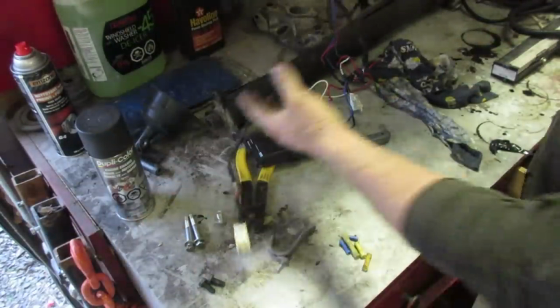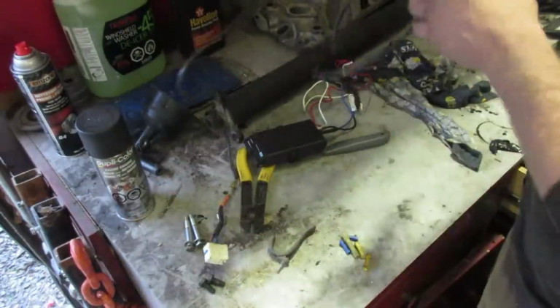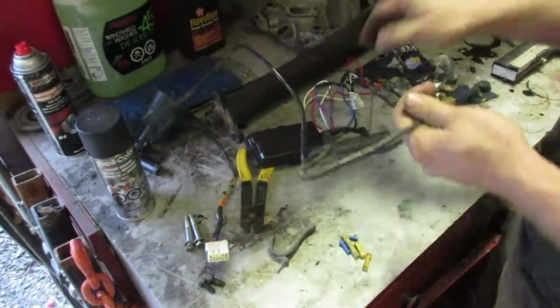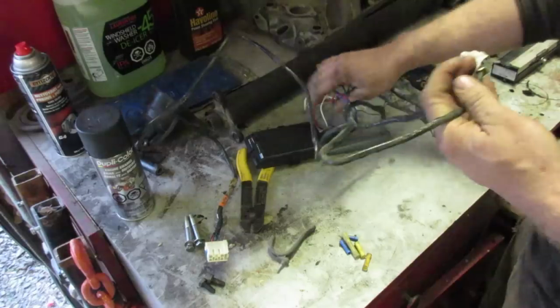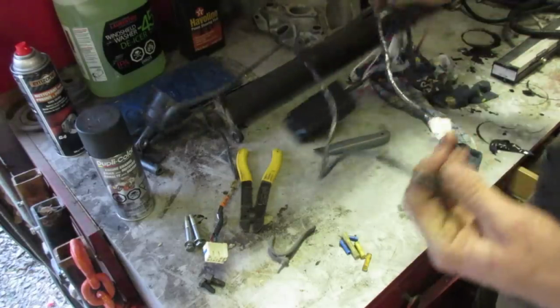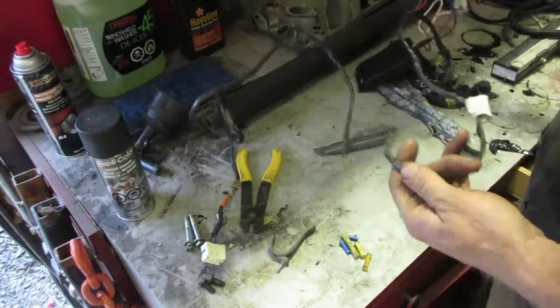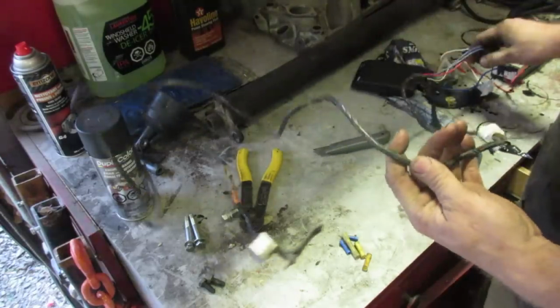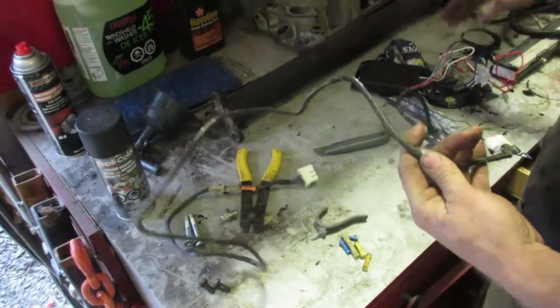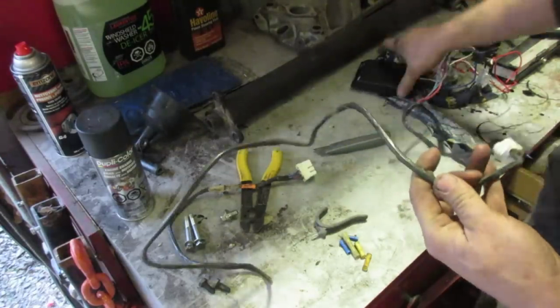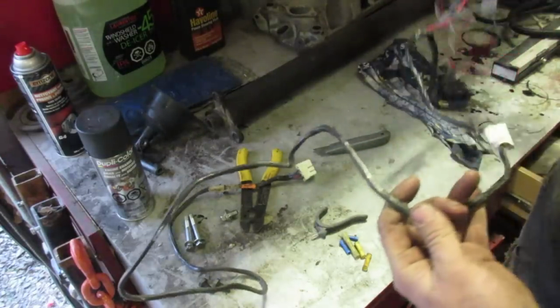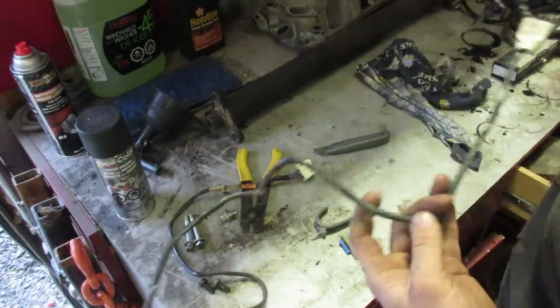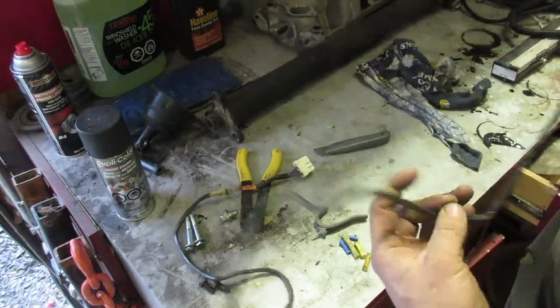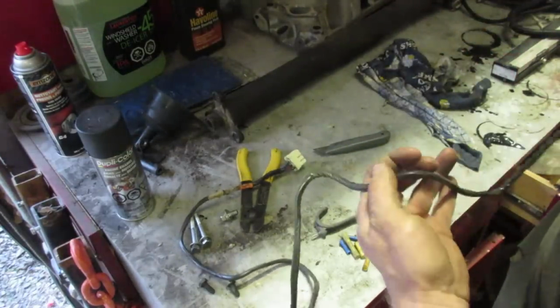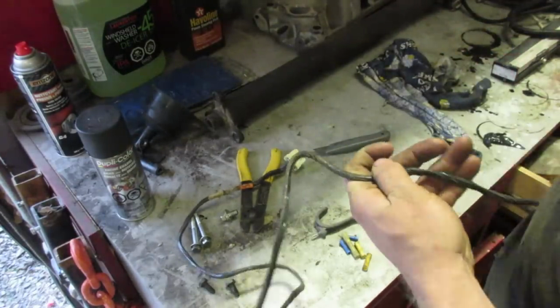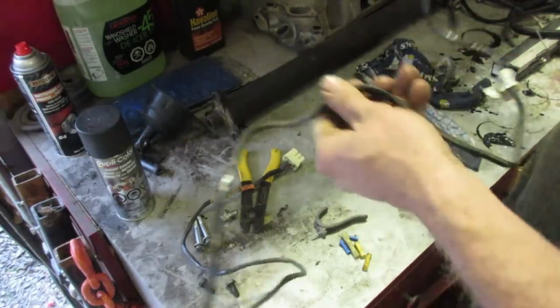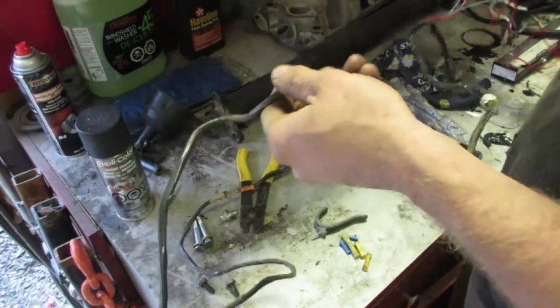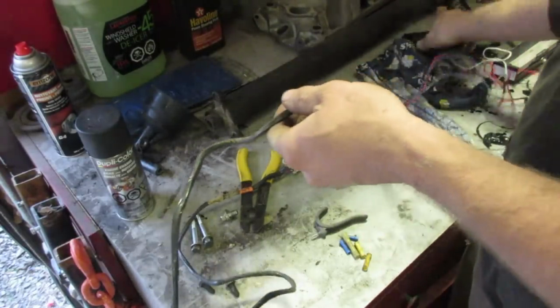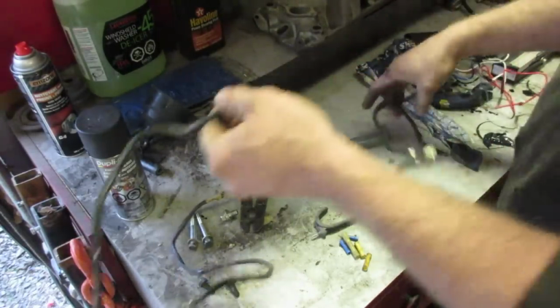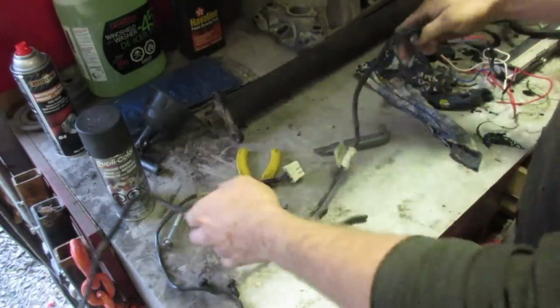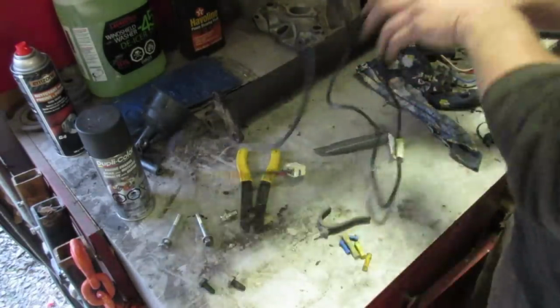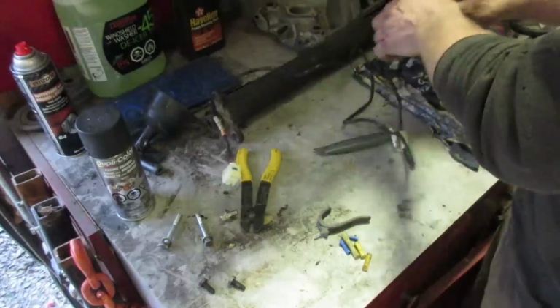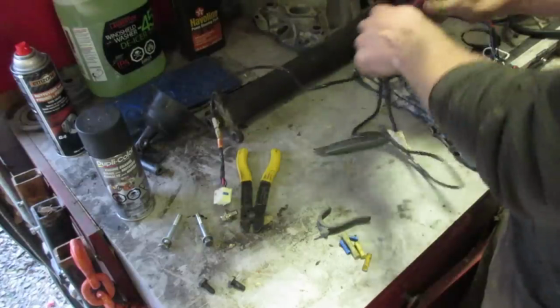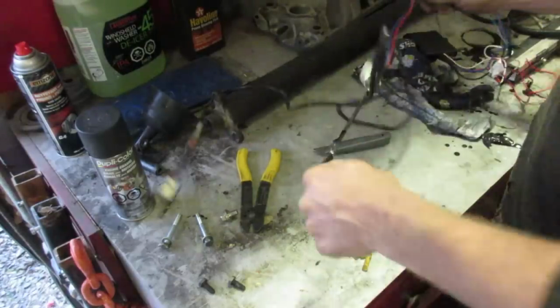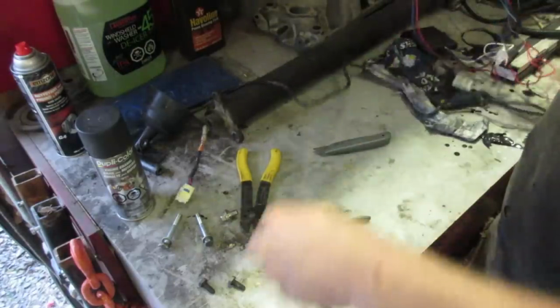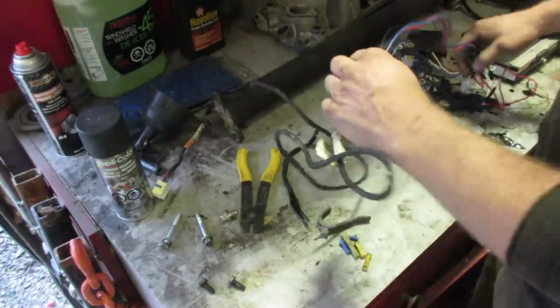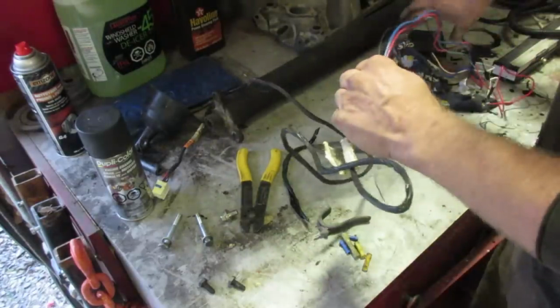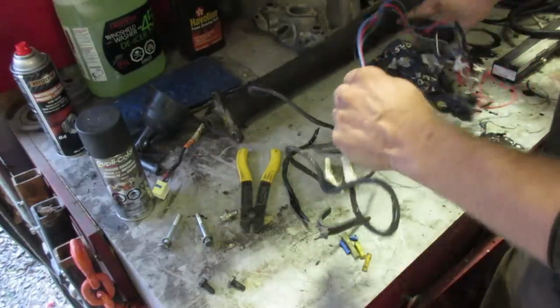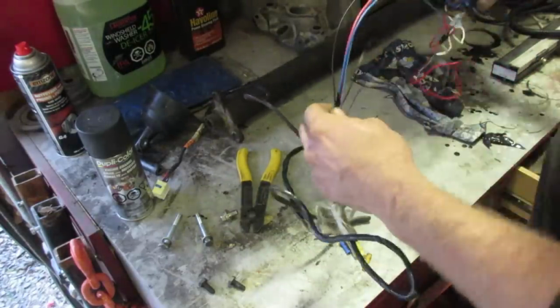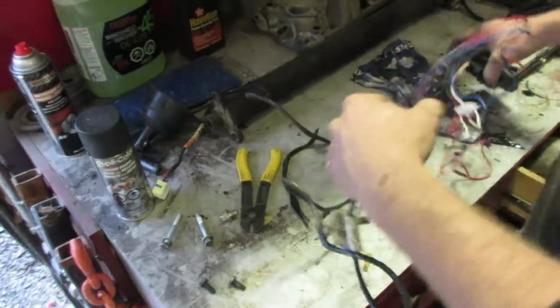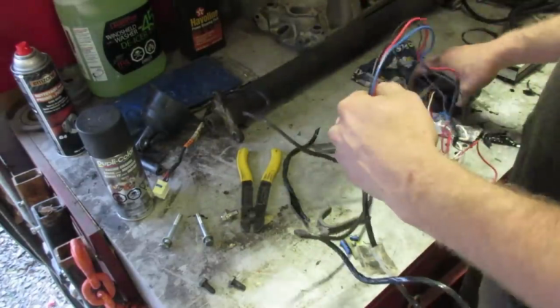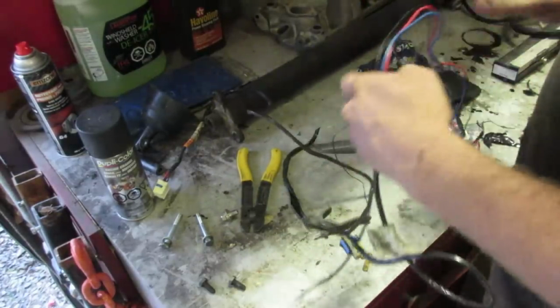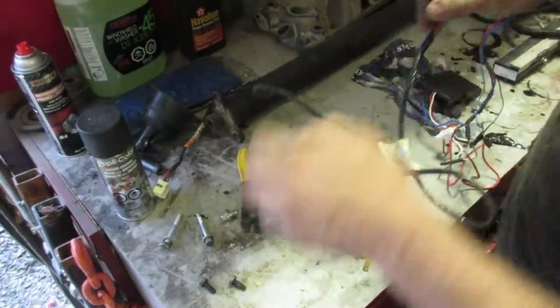This one is way too long. It's actually long enough to let the passengers in the back control the brakes, and you don't need that. So we're just going to trim this up a little bit, make it so there's not a big amount of wires underneath the dash.